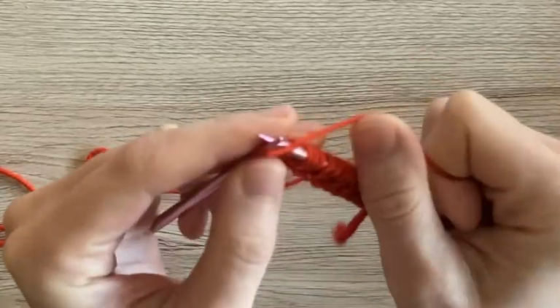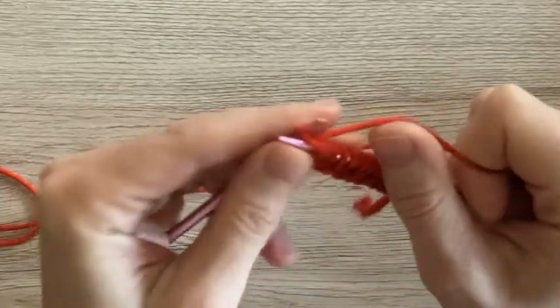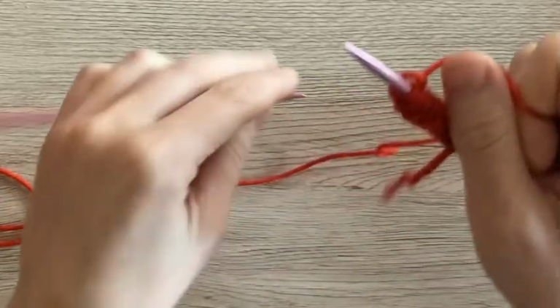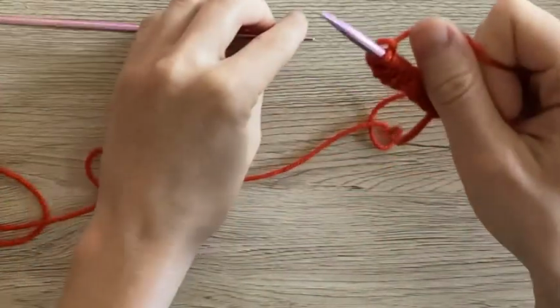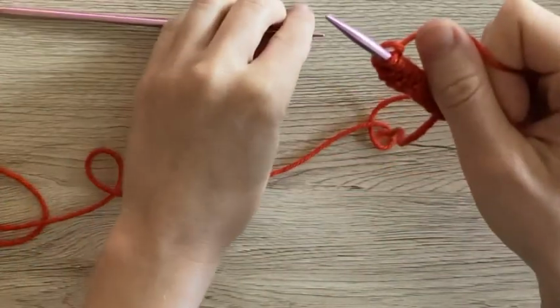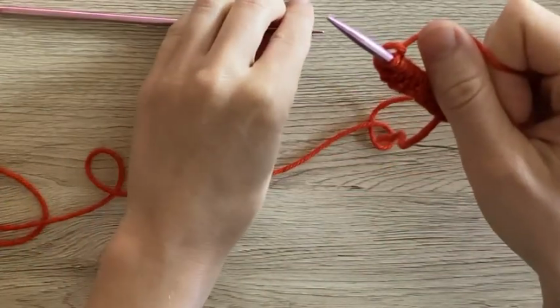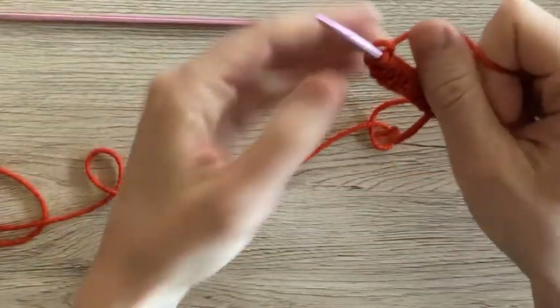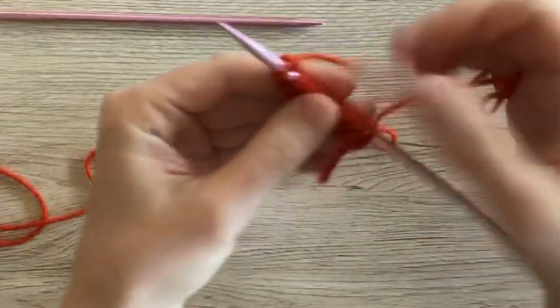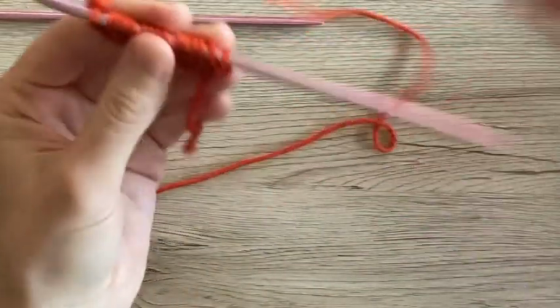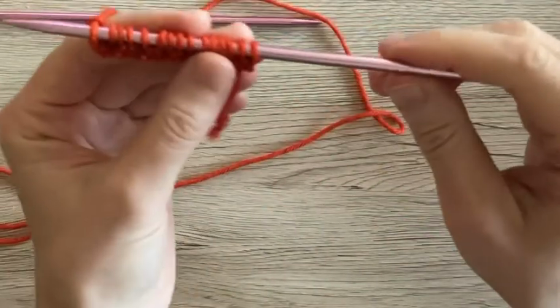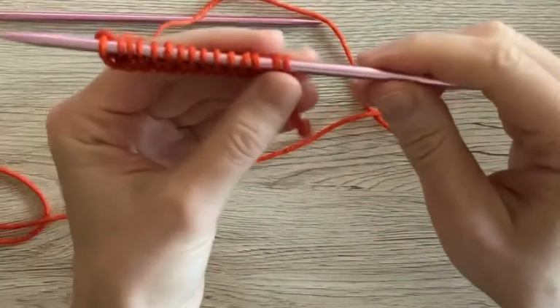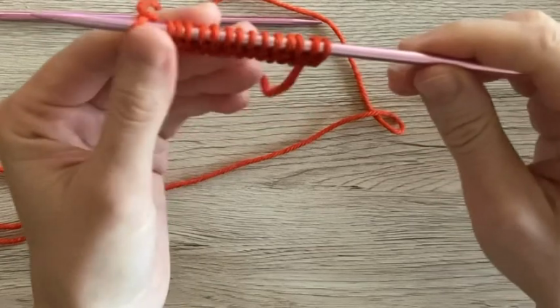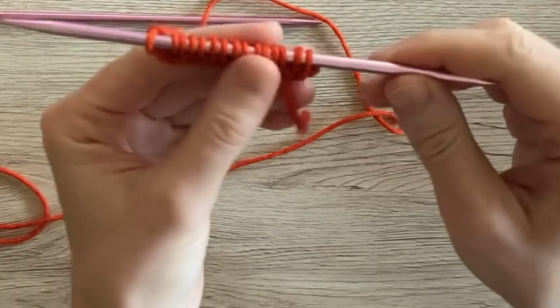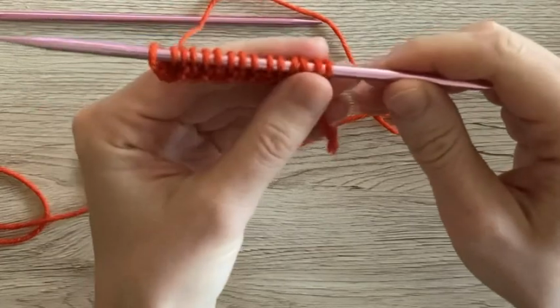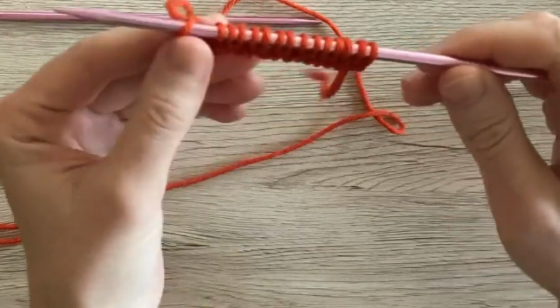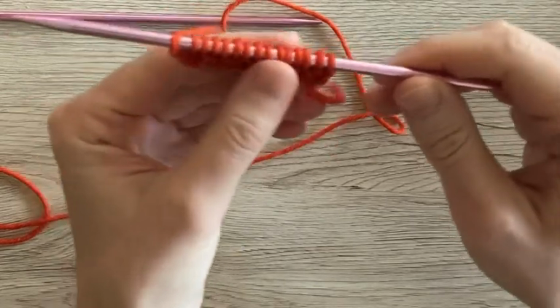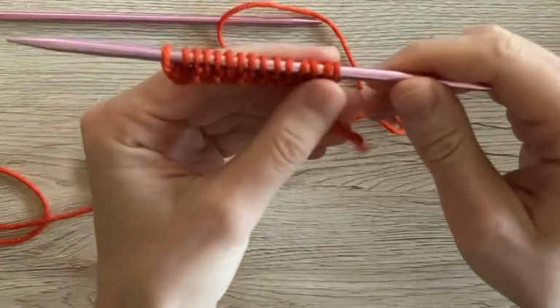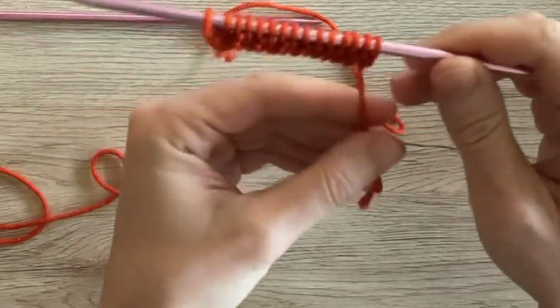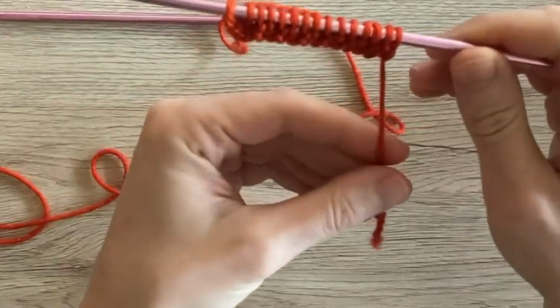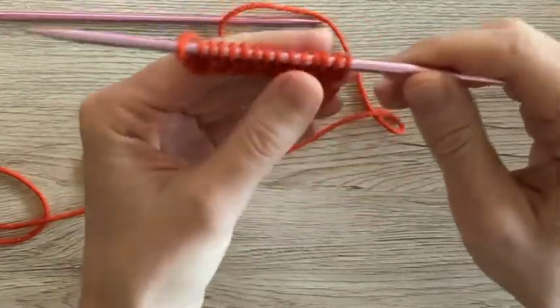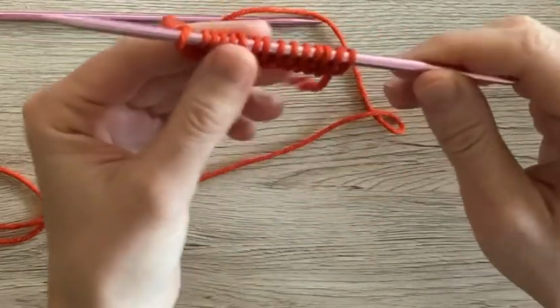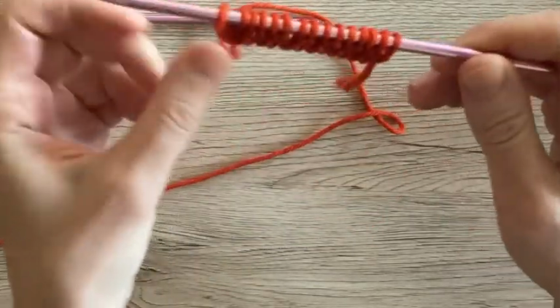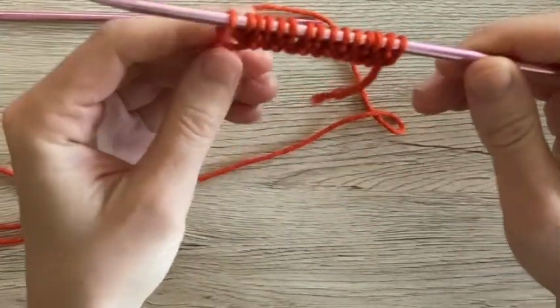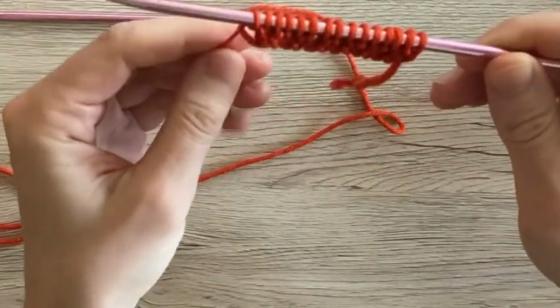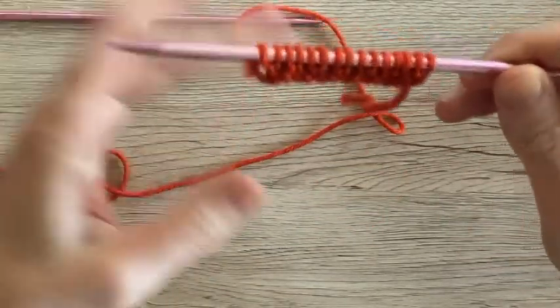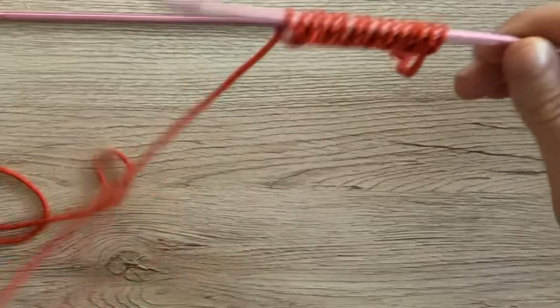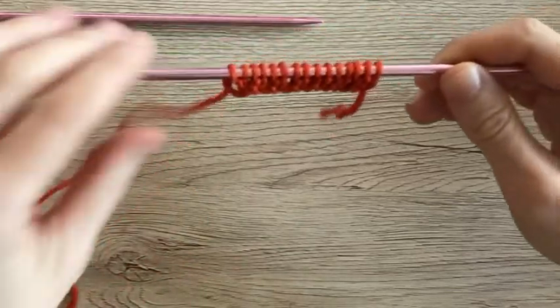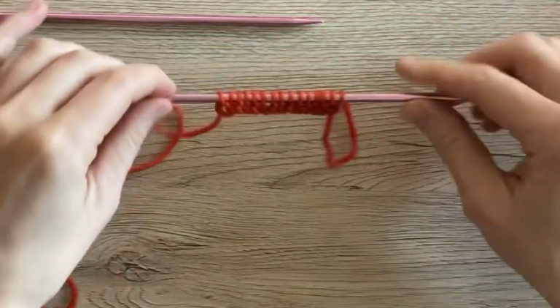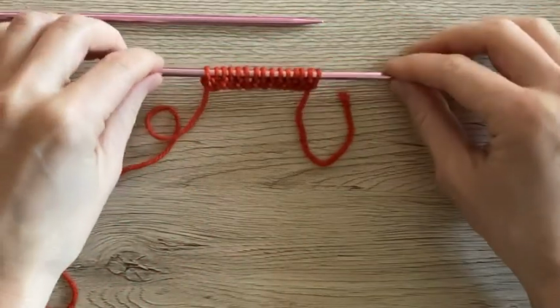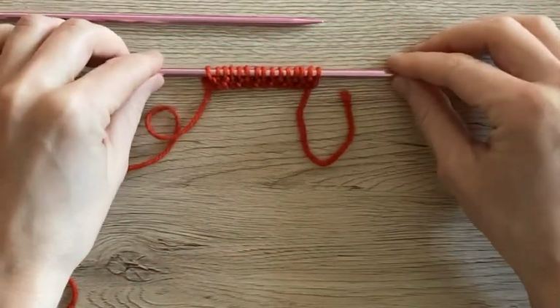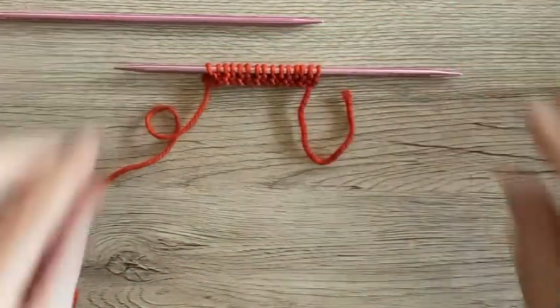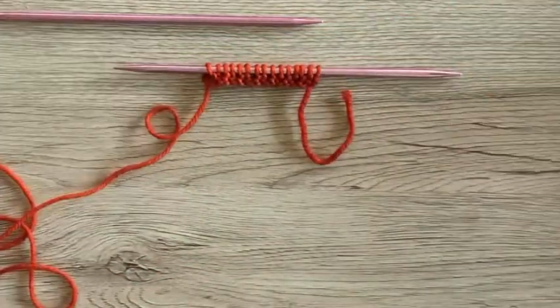You can't see very well yet, but this starts to create ribbing when we do more rows of this. As I said, we'll do a video where this is a longer piece, but that is how to alternate knit and purl stitches in the same row.